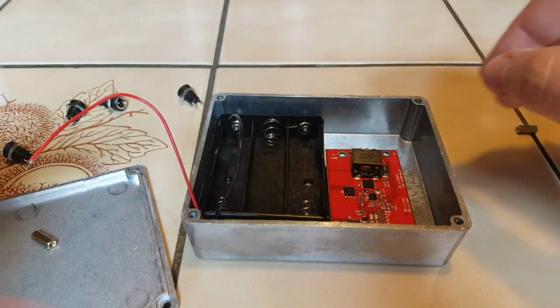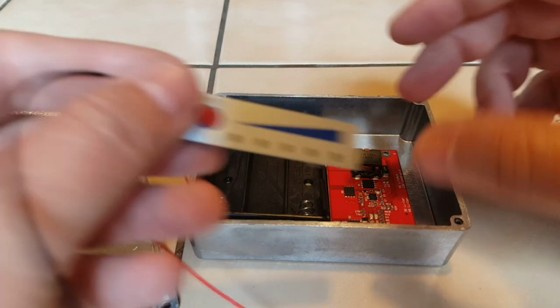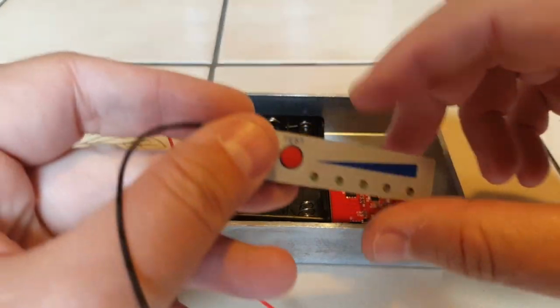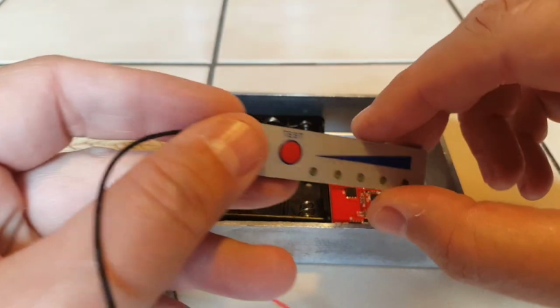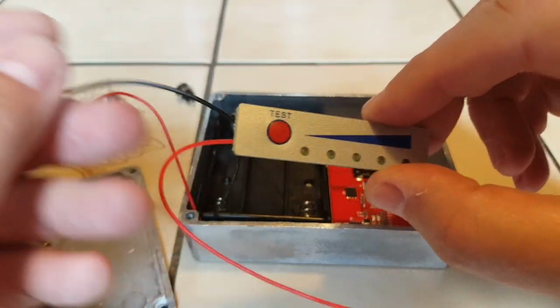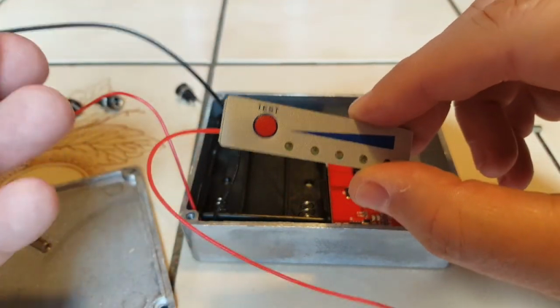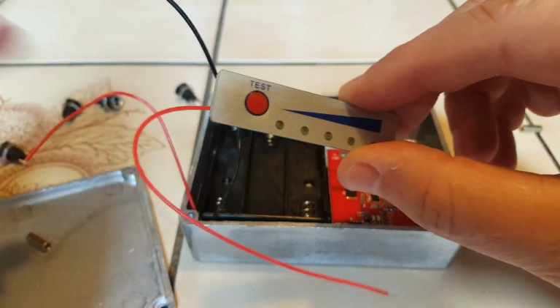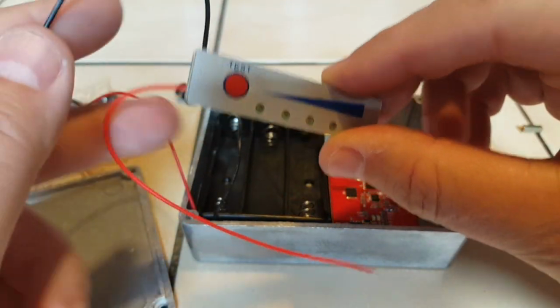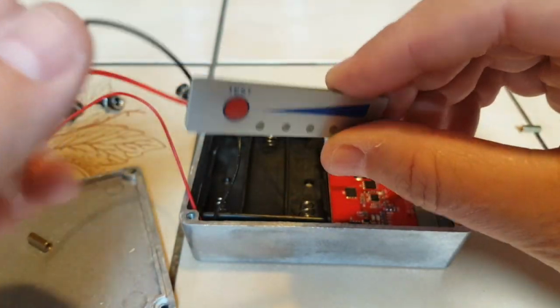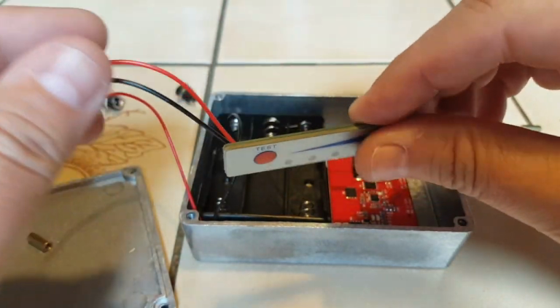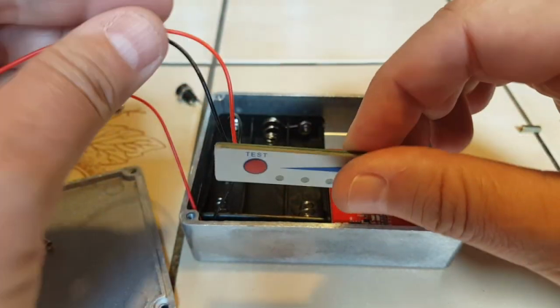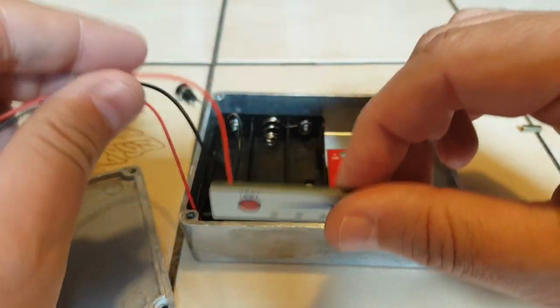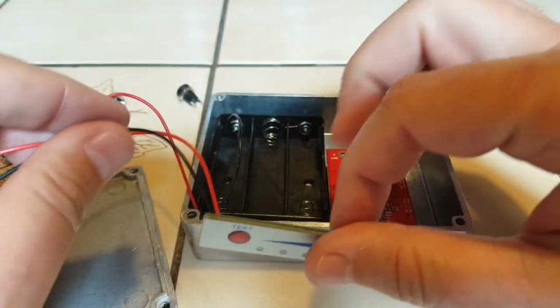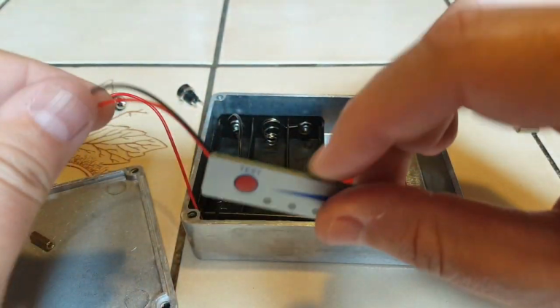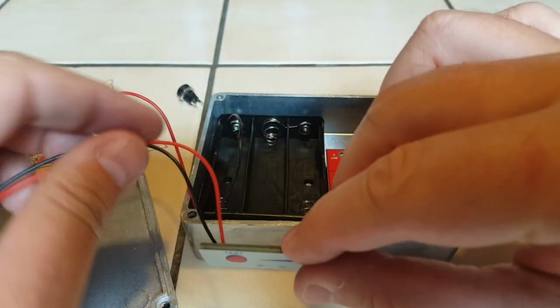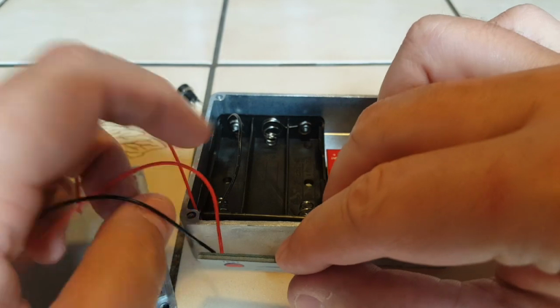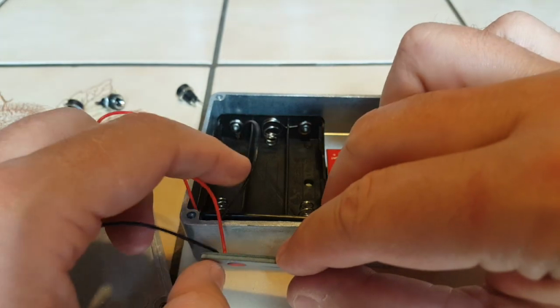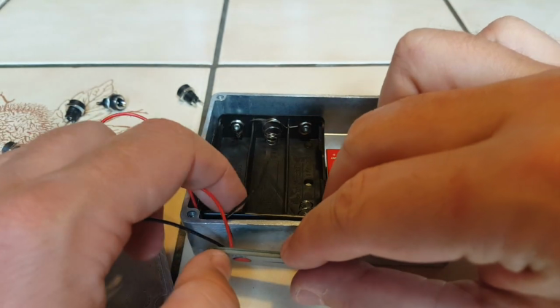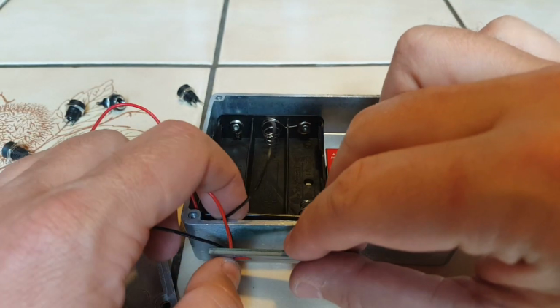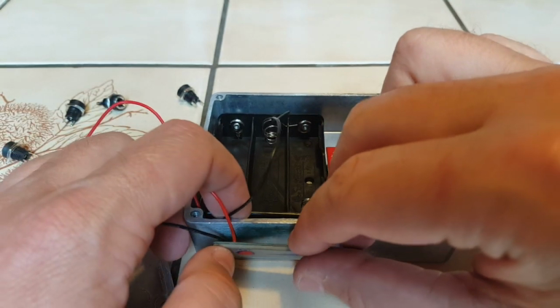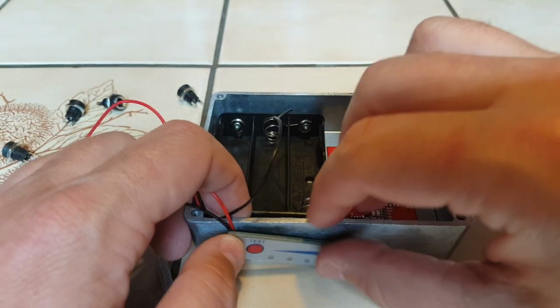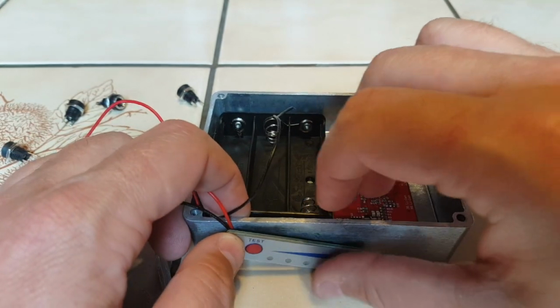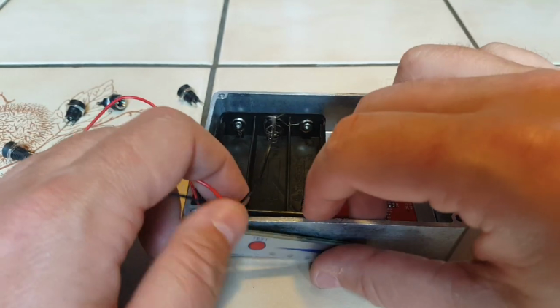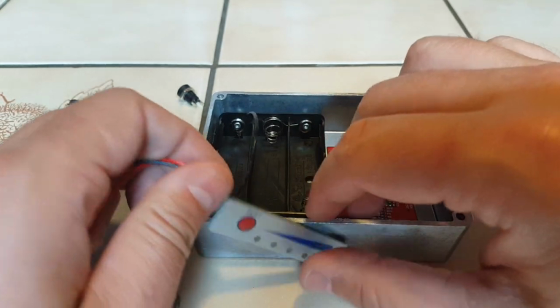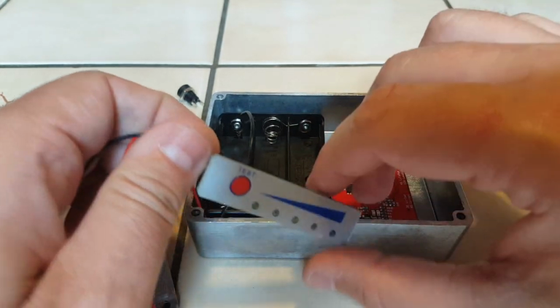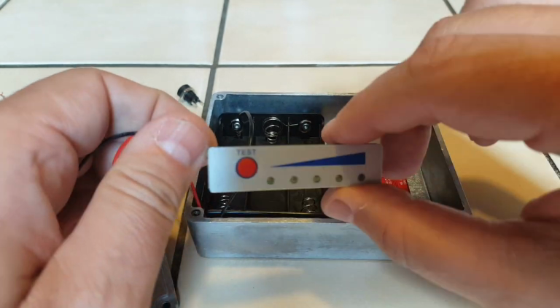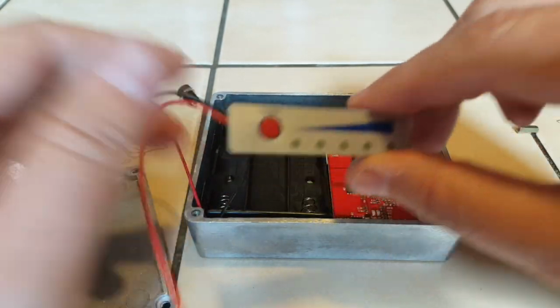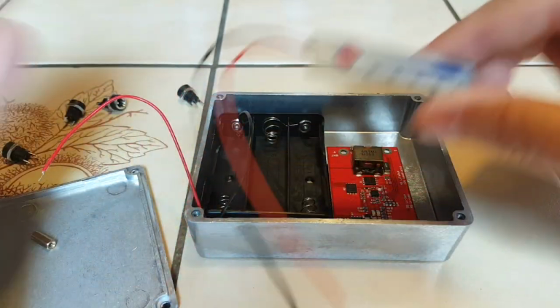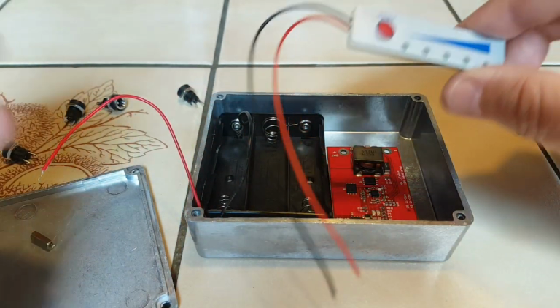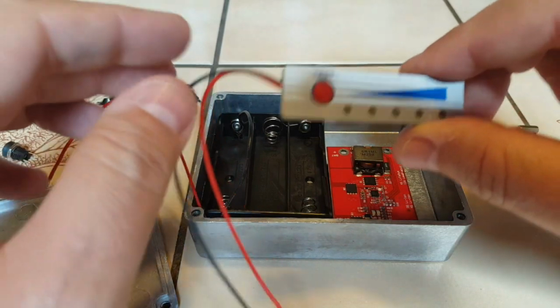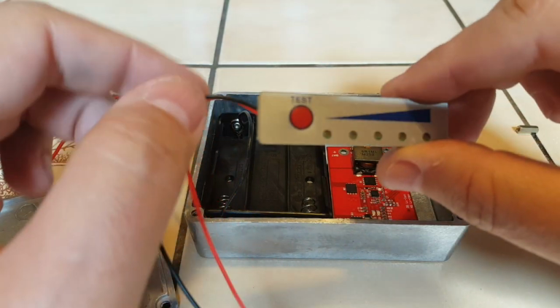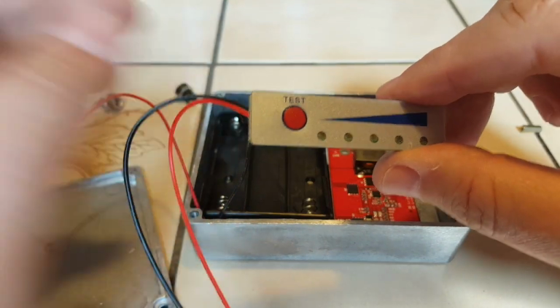I also have a battery tester which I will glue on the side of the case here. I need to drill a hole for the wires. These you can find on eBay, like everything else I have on this table.